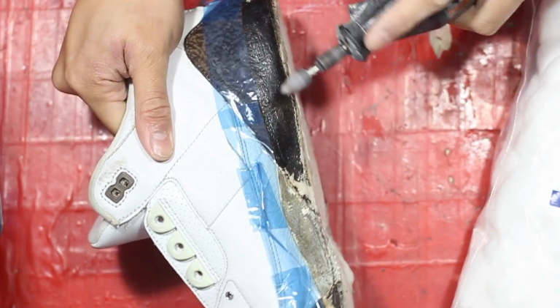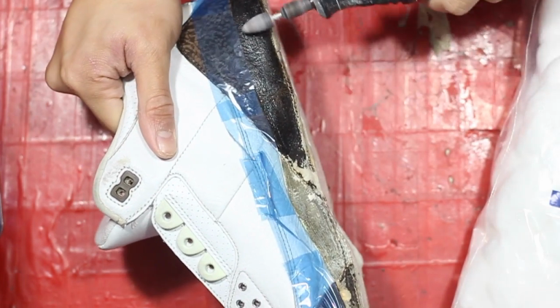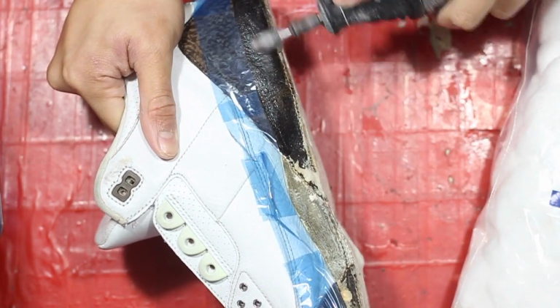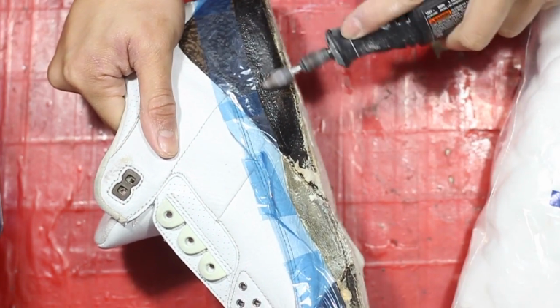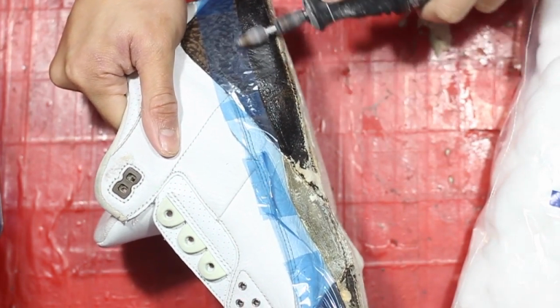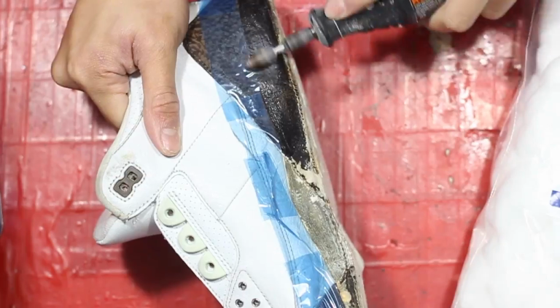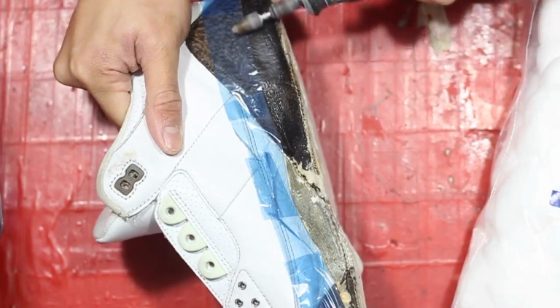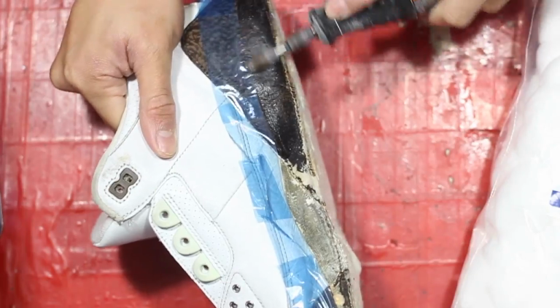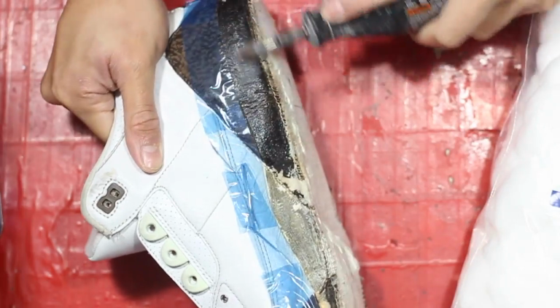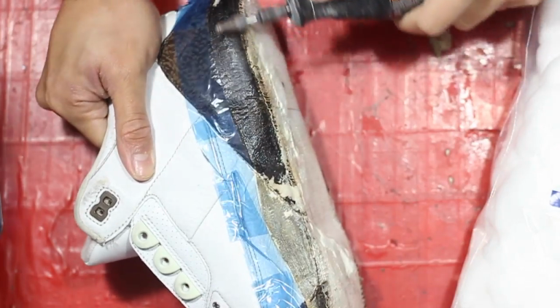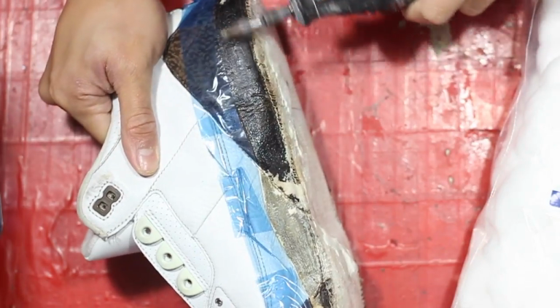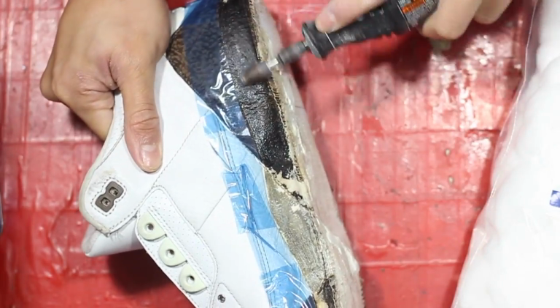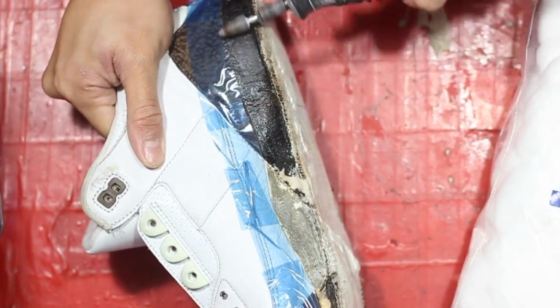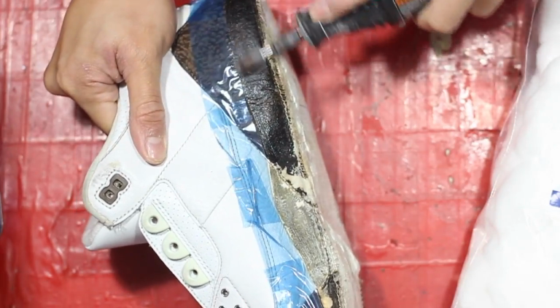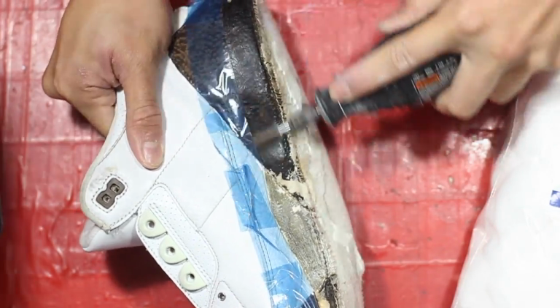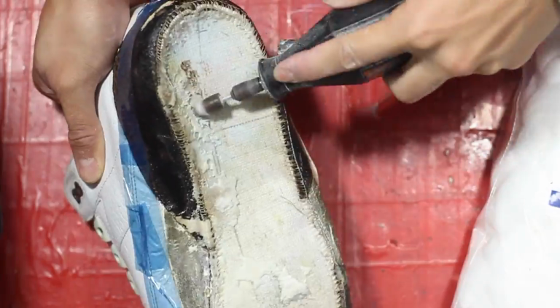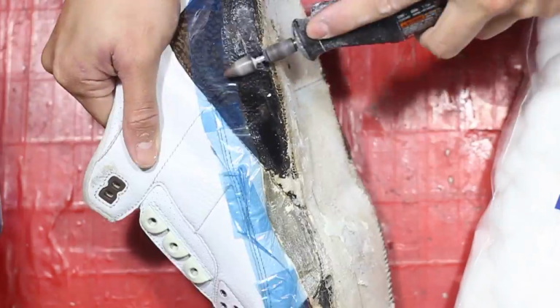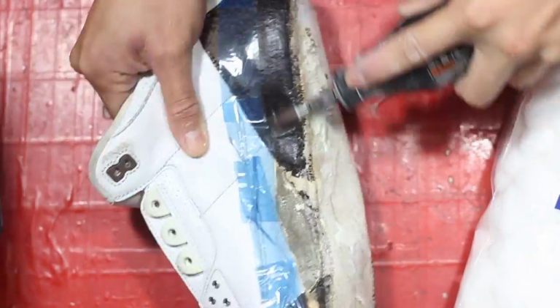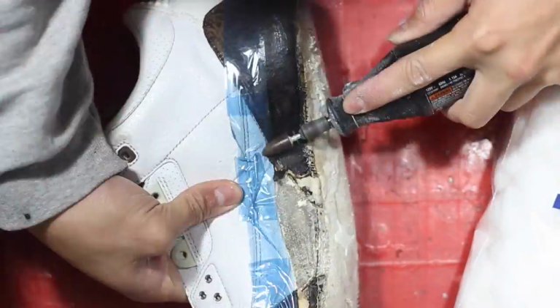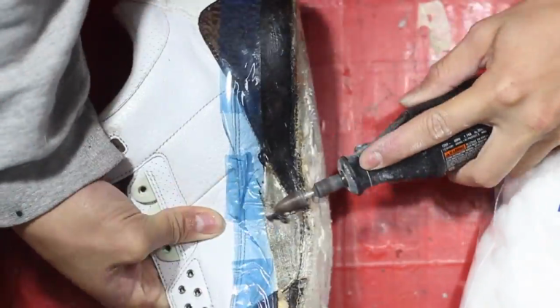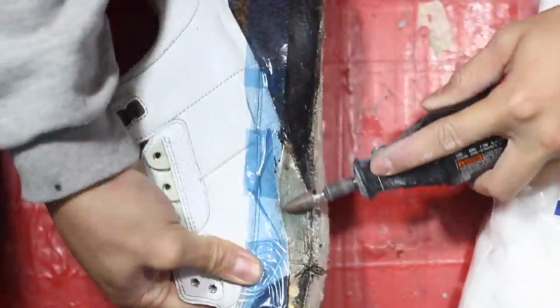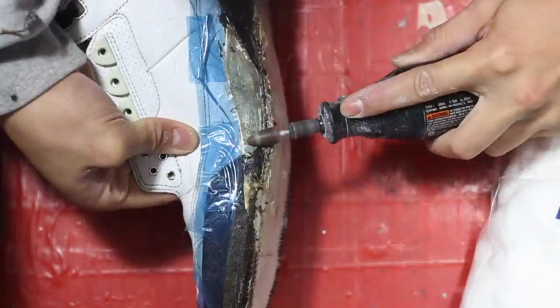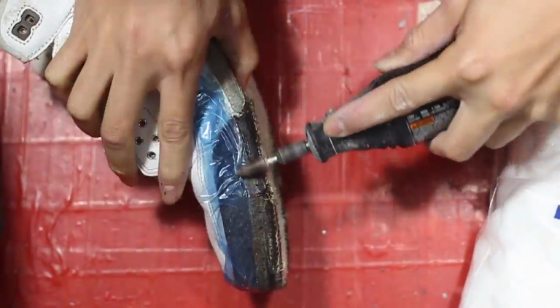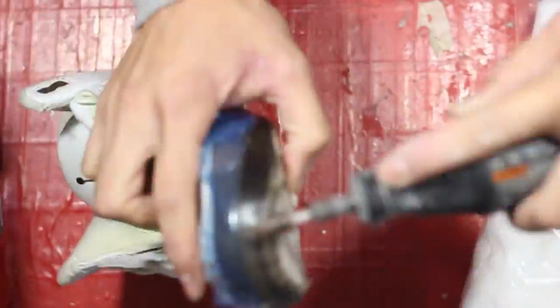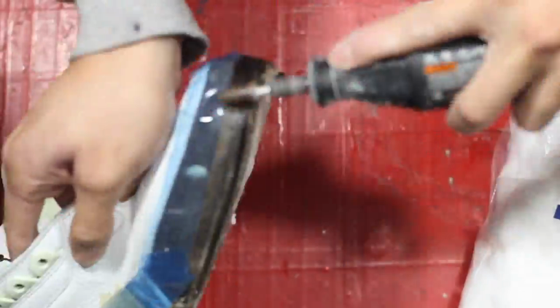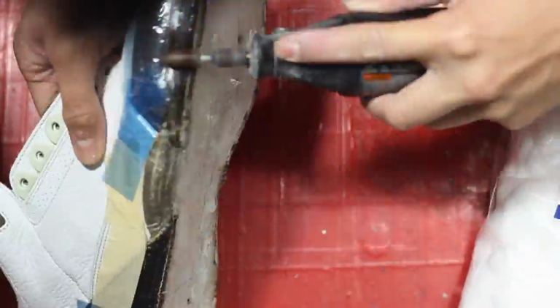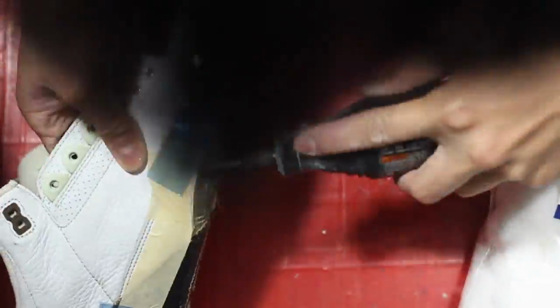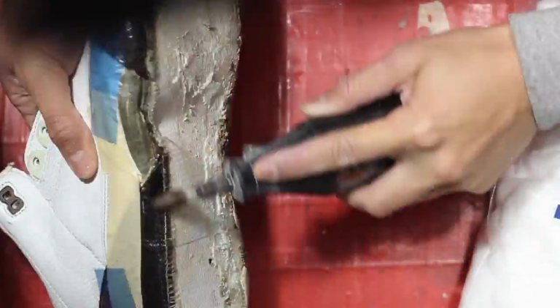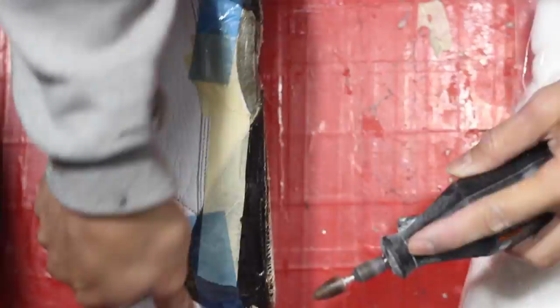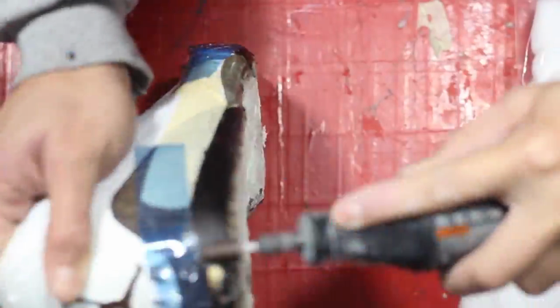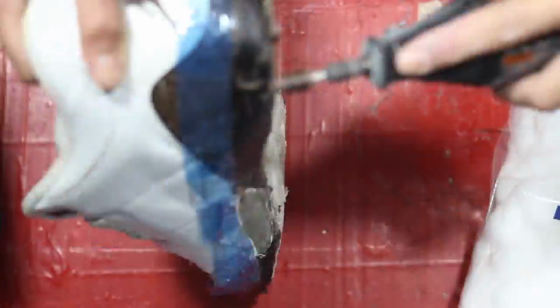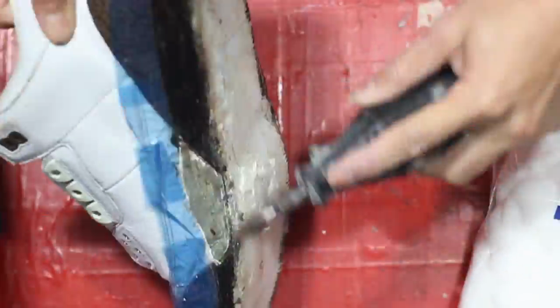Using a Dremel tool will help us drastically since it'll clump up all of the adhesive, so we won't be wasting a lot of acetone and cotton balls in the process.